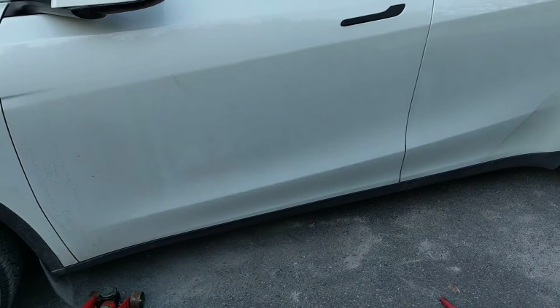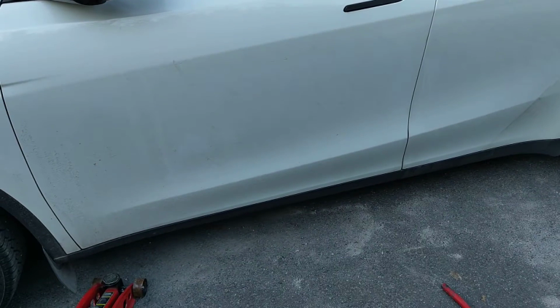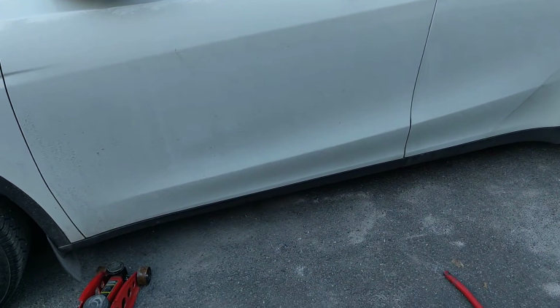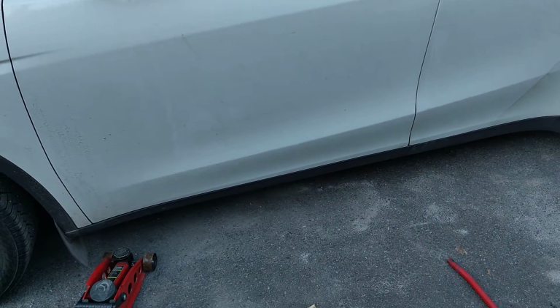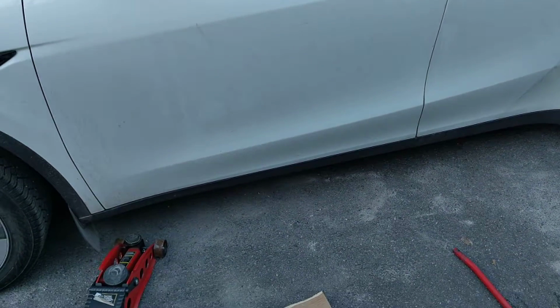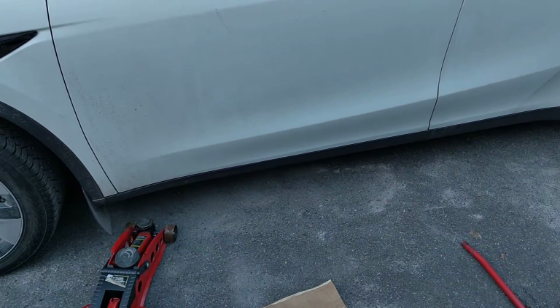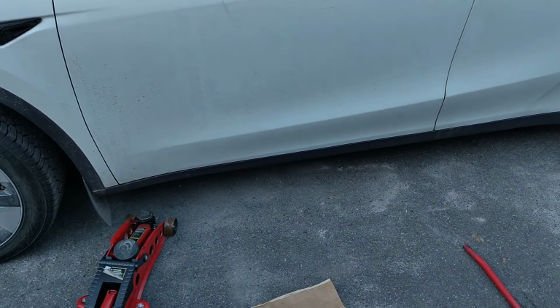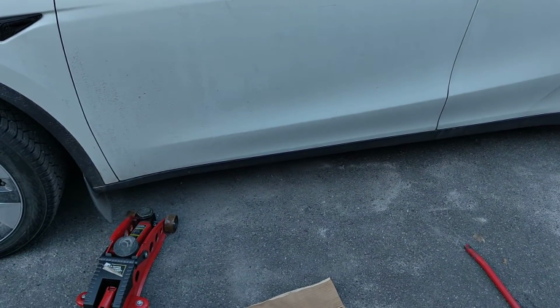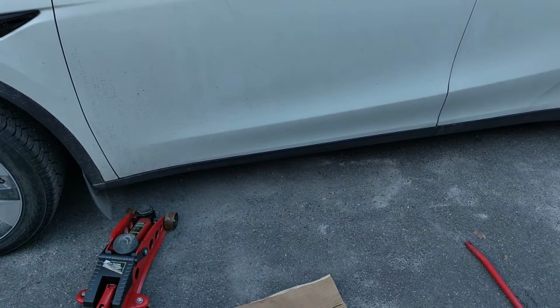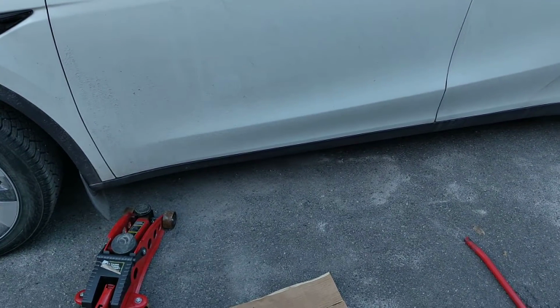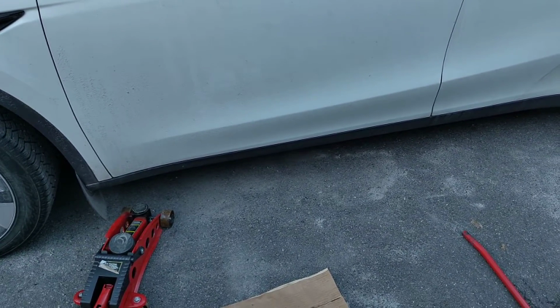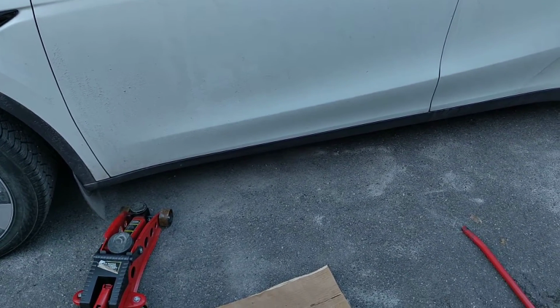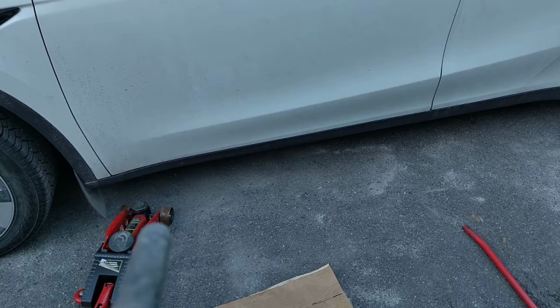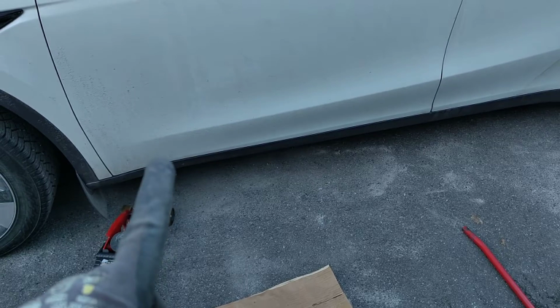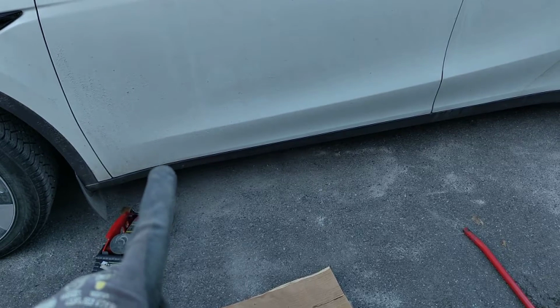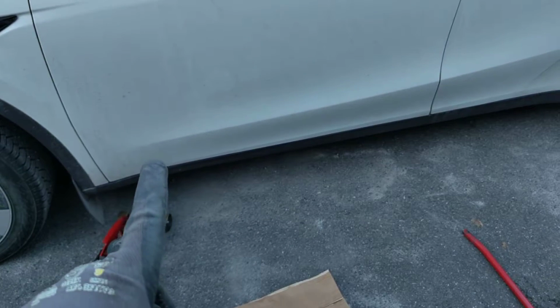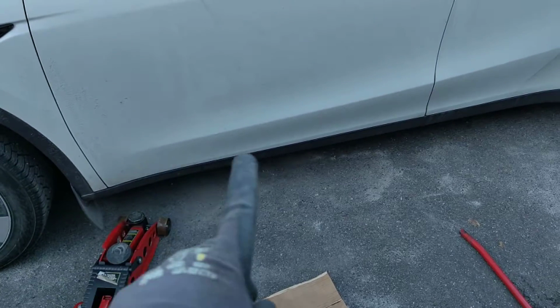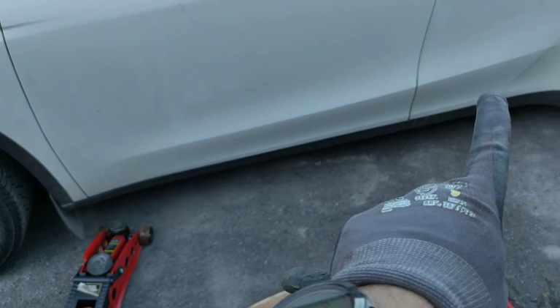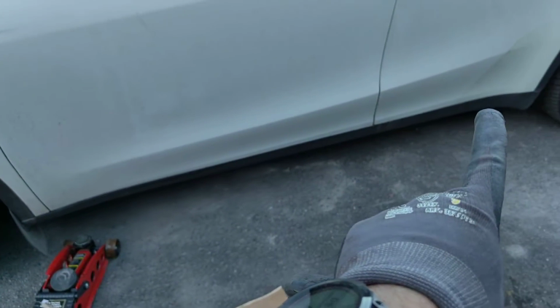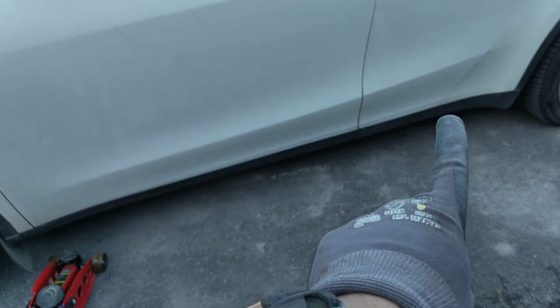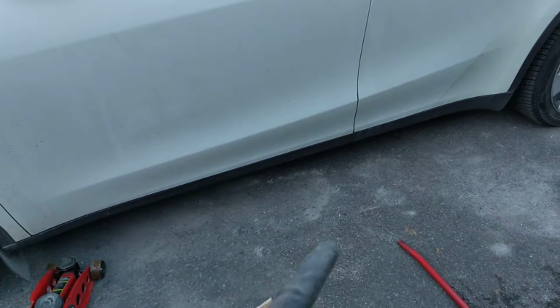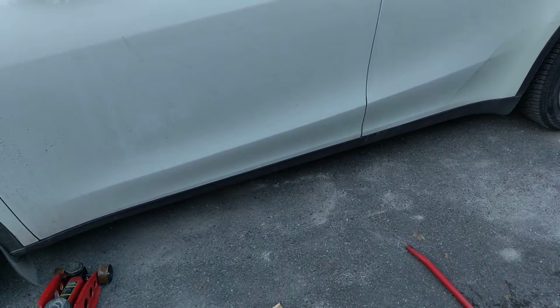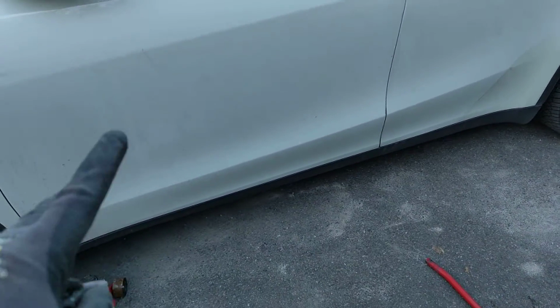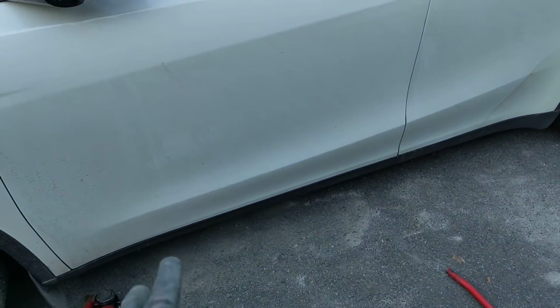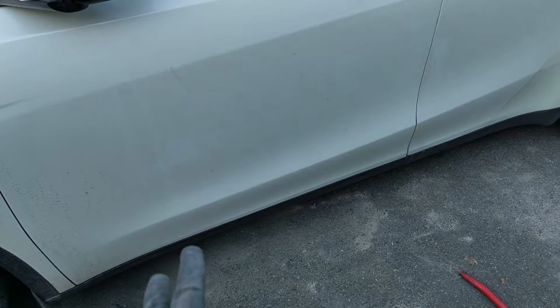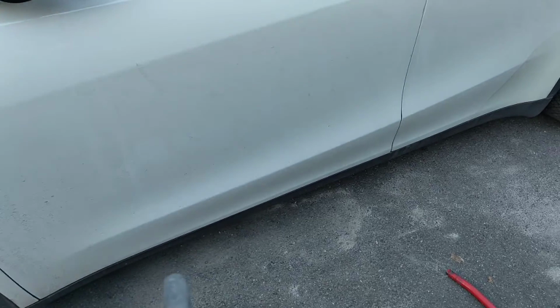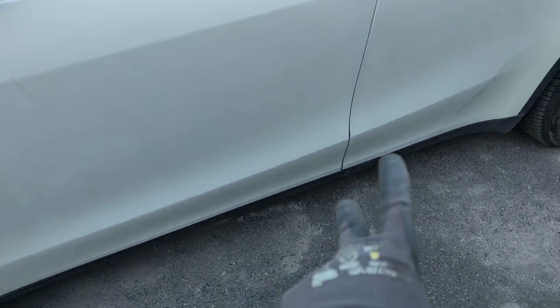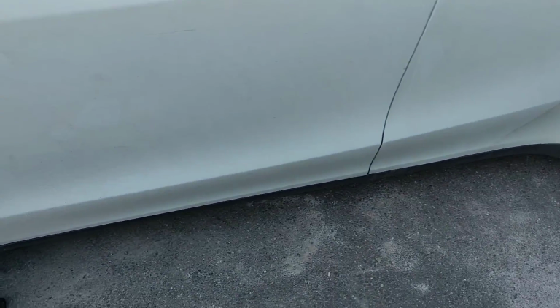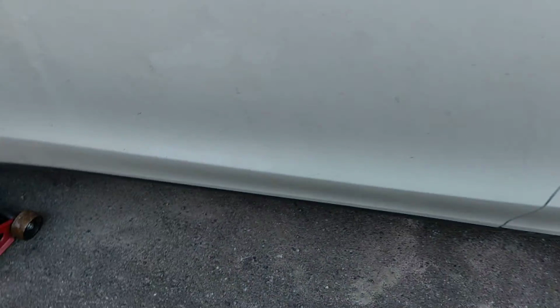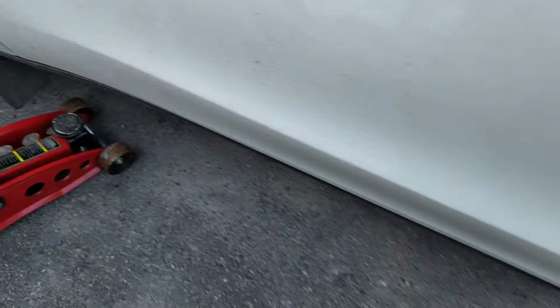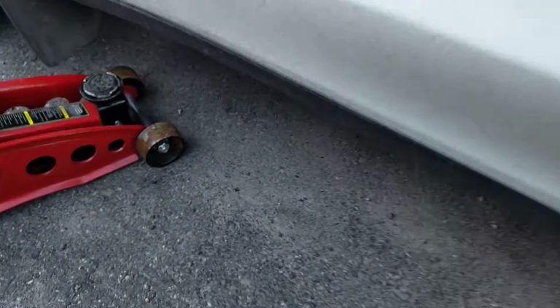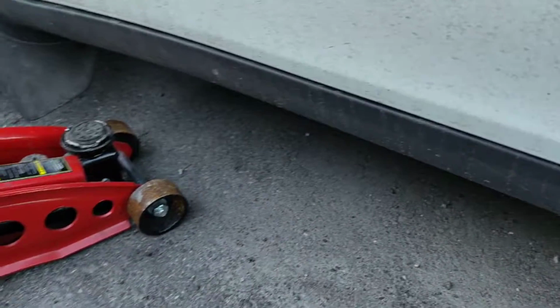Hey guys, this is the Tesla Model Y and I'm going to show you where the jack points are to raise the car up. There are two on this side and two on the other side — about here and behind there. I'm going to show you below the car.